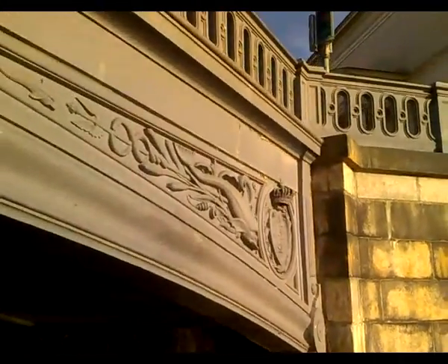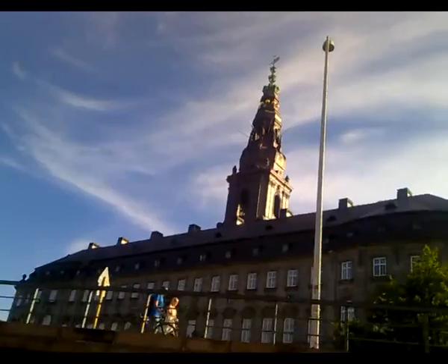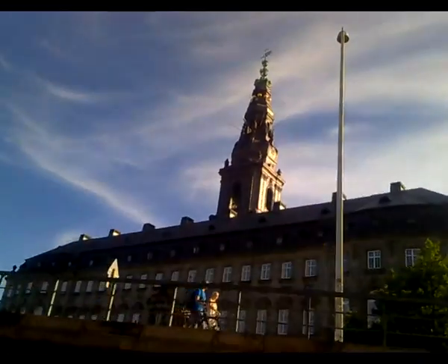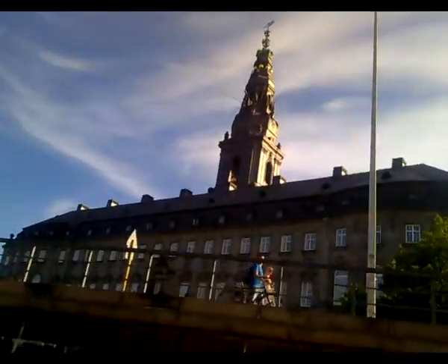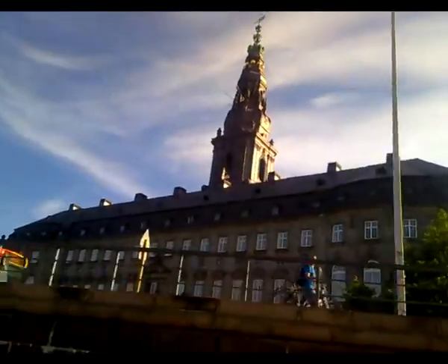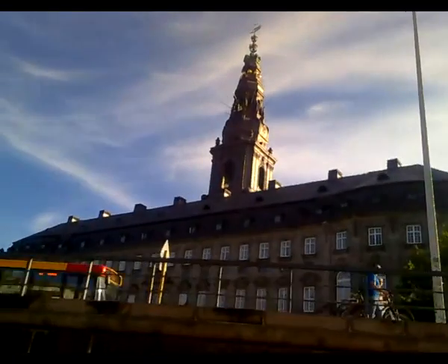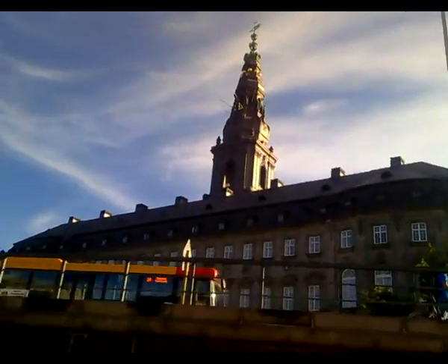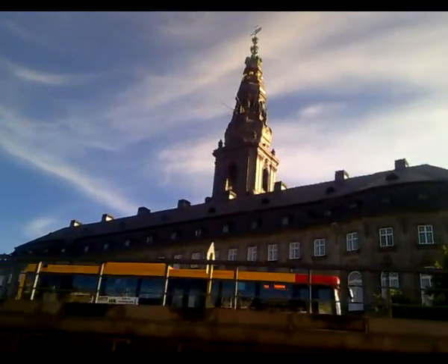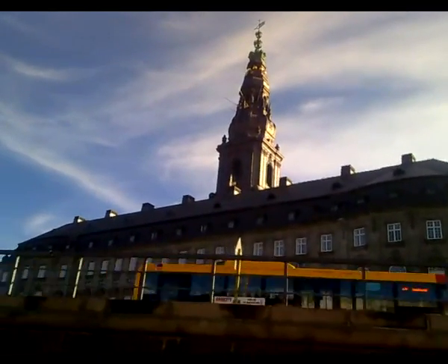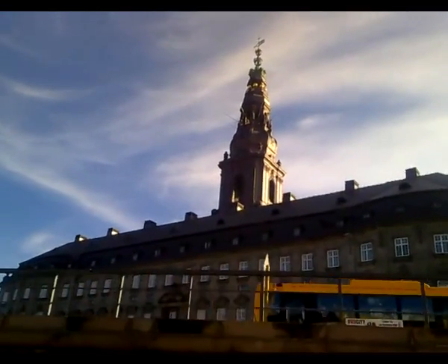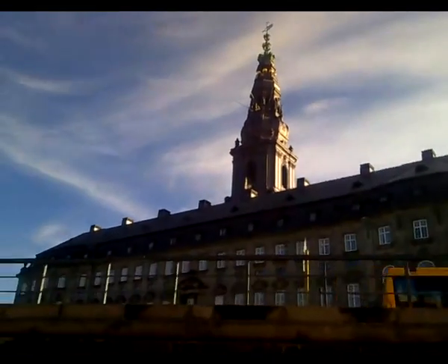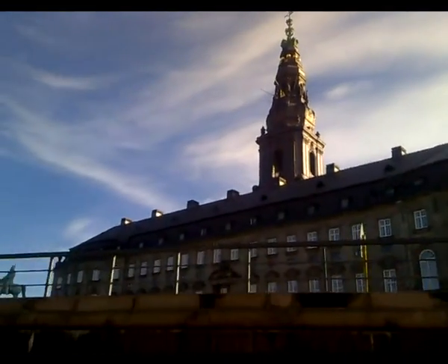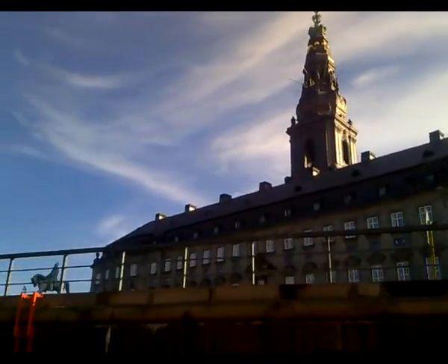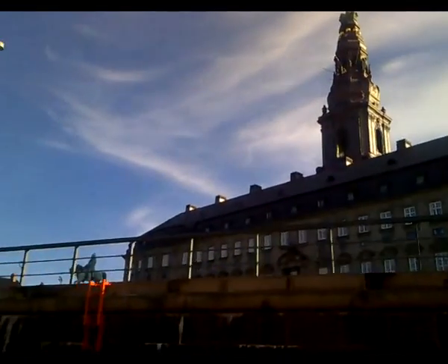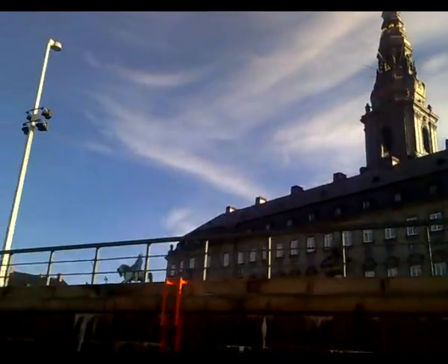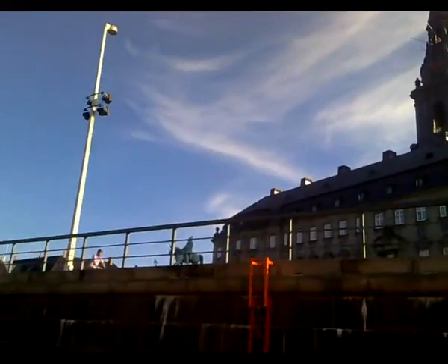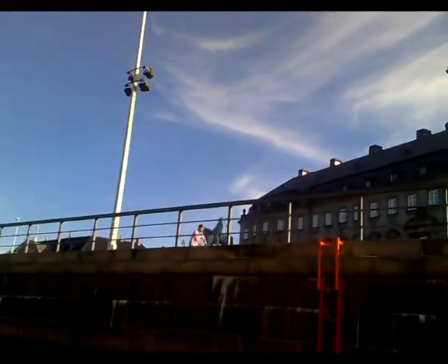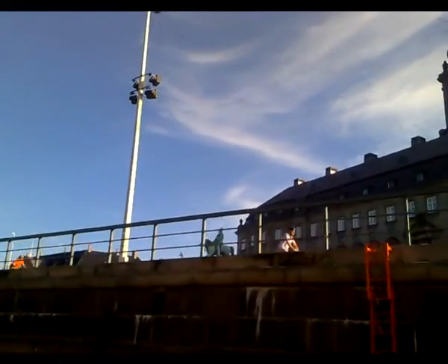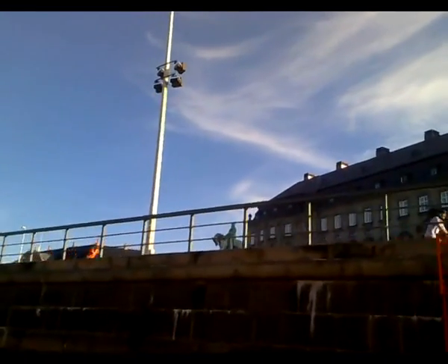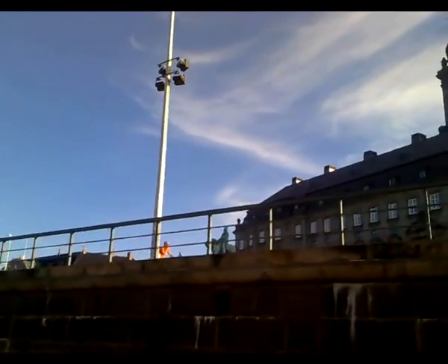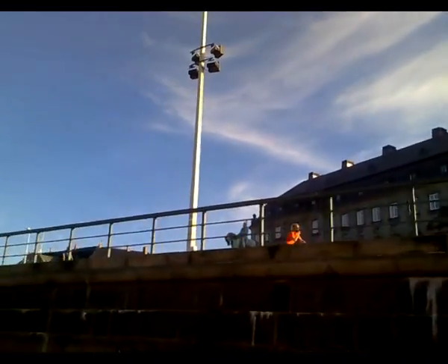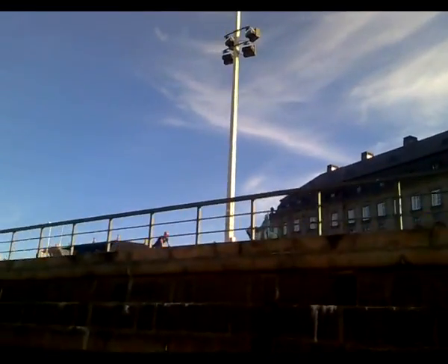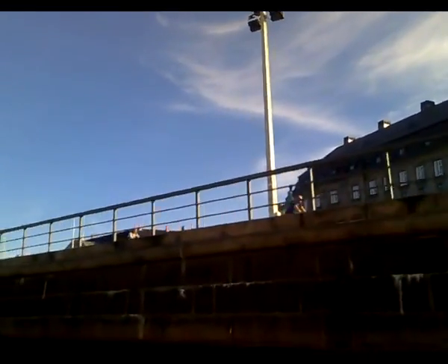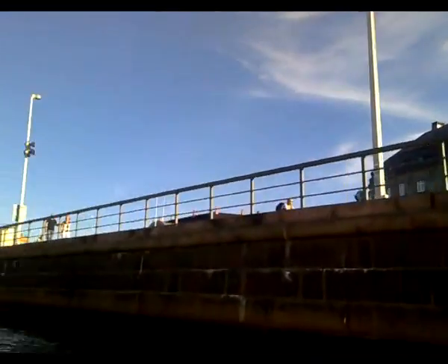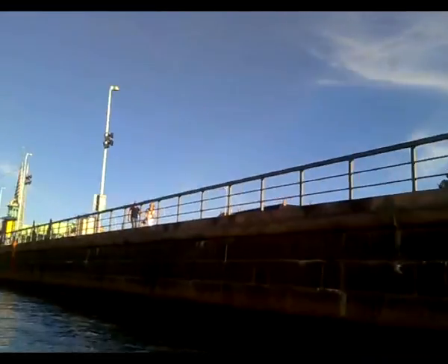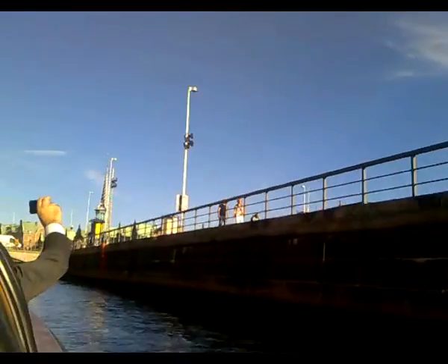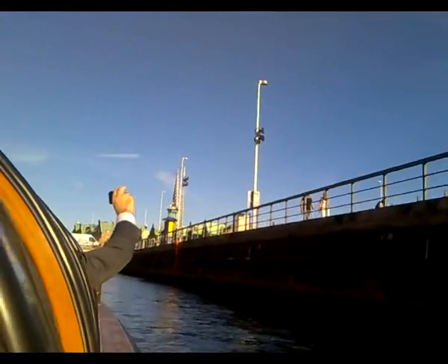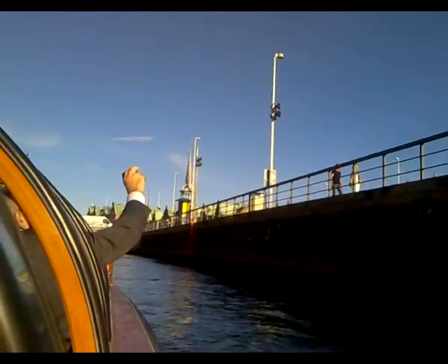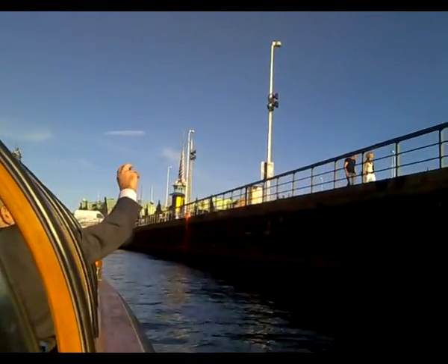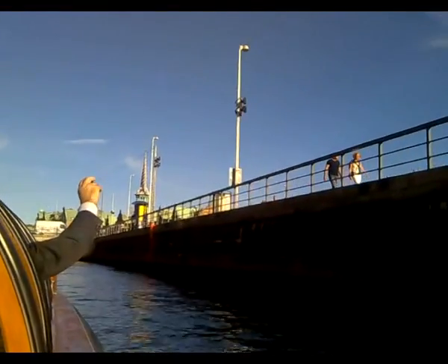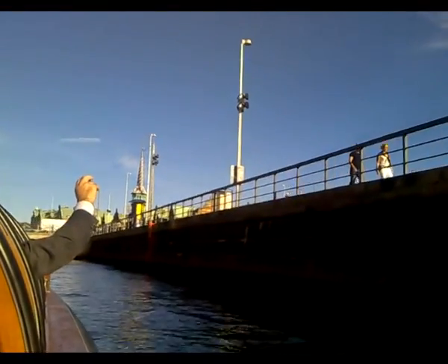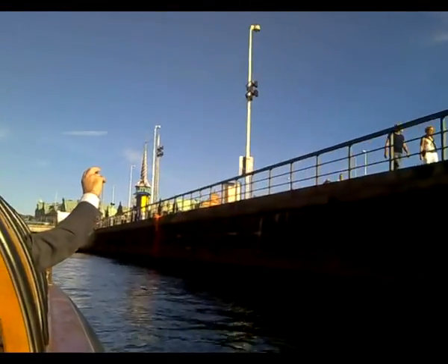And here we have the Parliament. In front of the castle there is a statue. This is the statue of King Frederick VII — the king who signed the first Danish constitution in 1849.